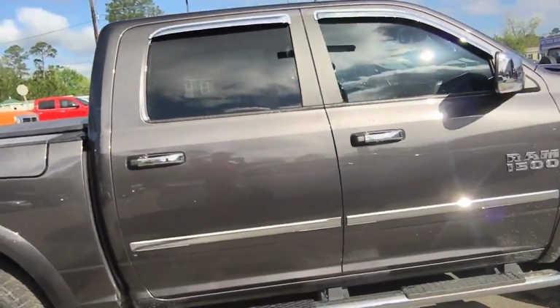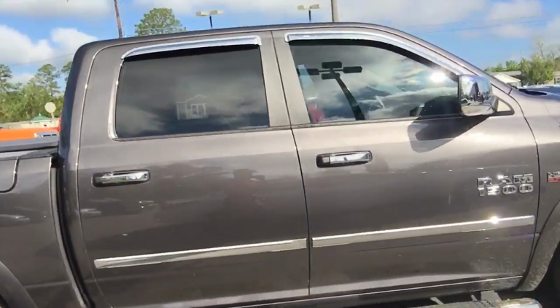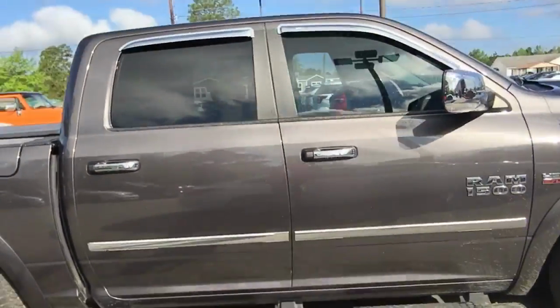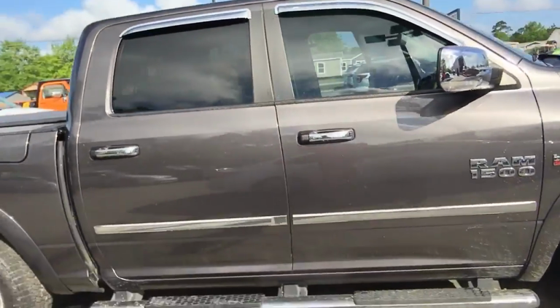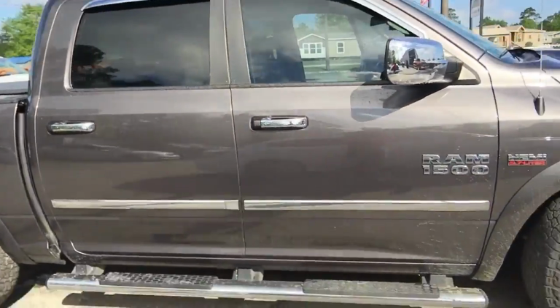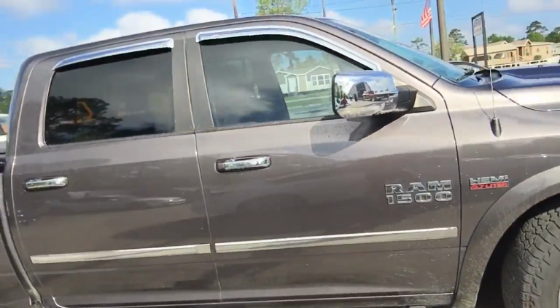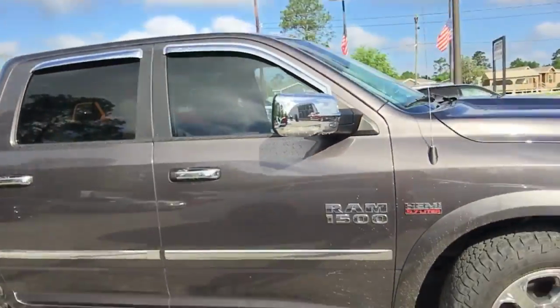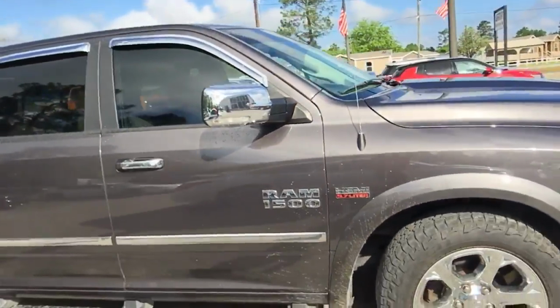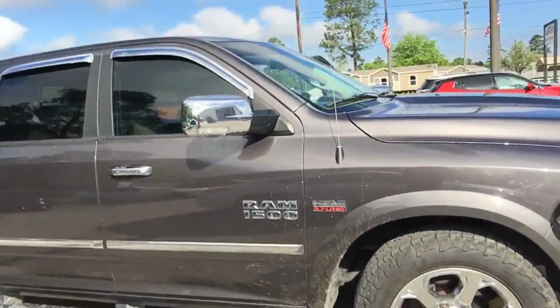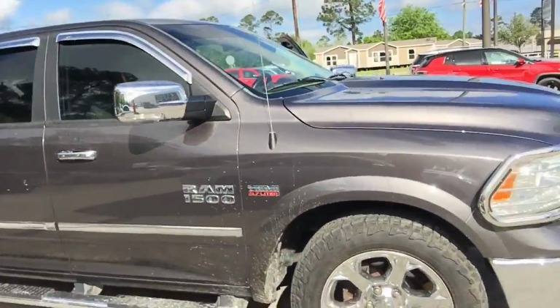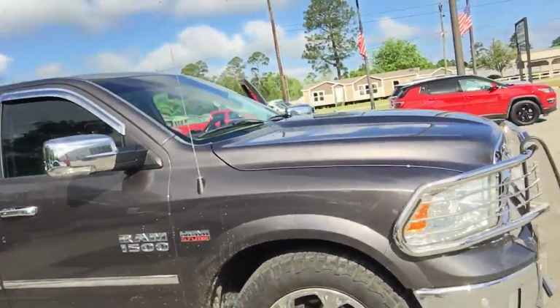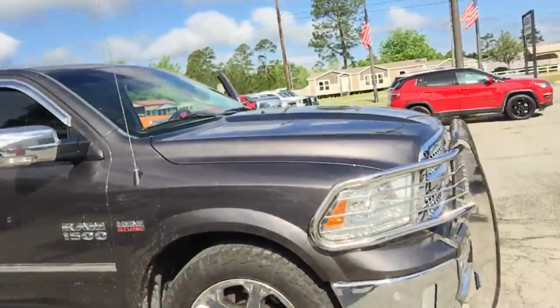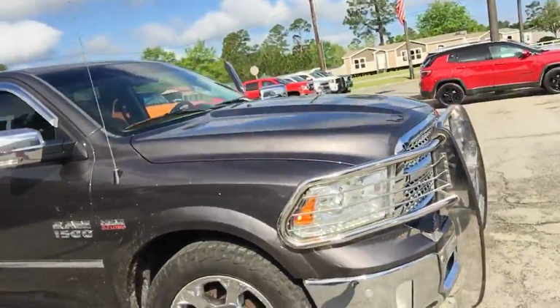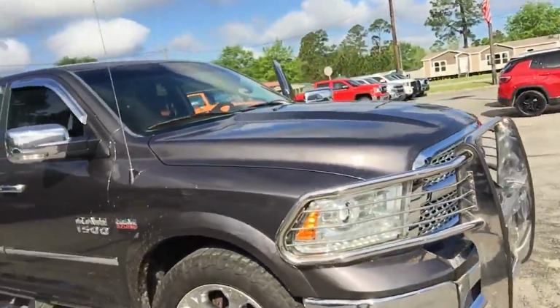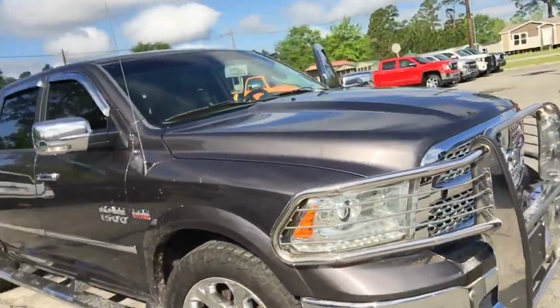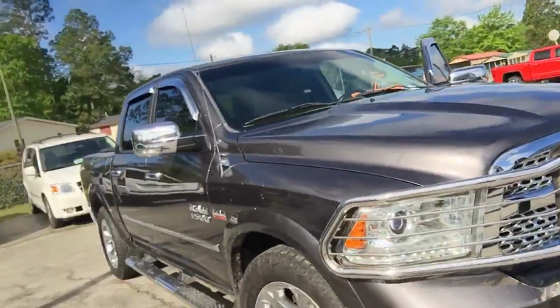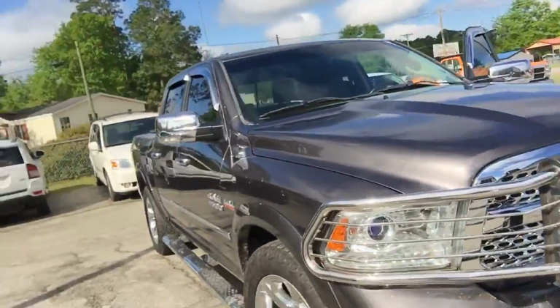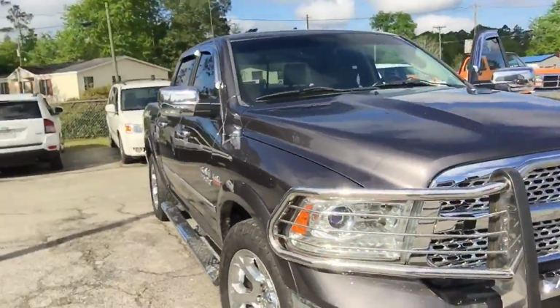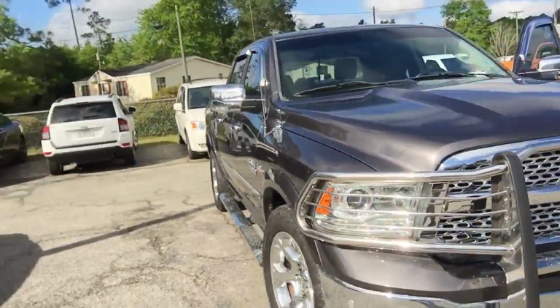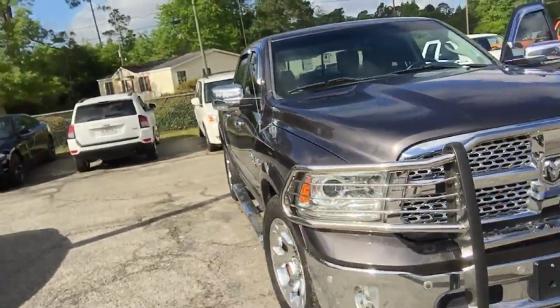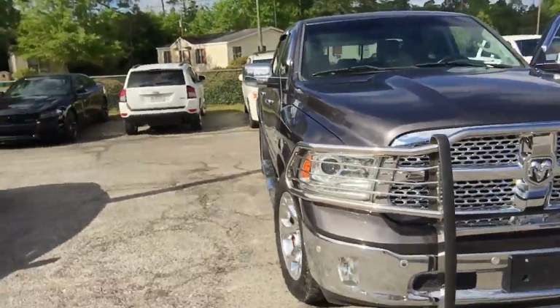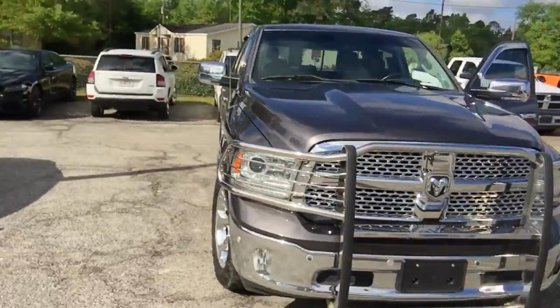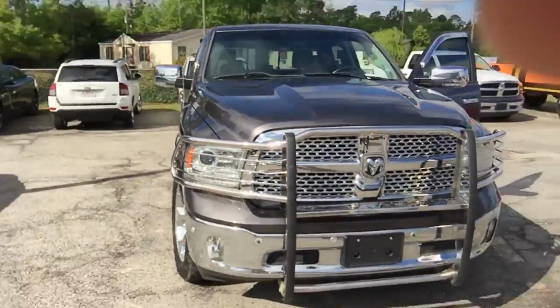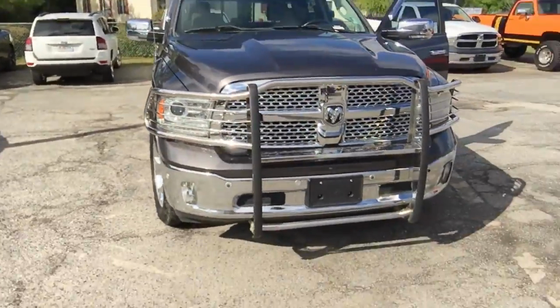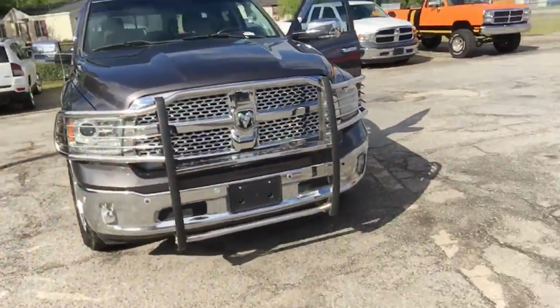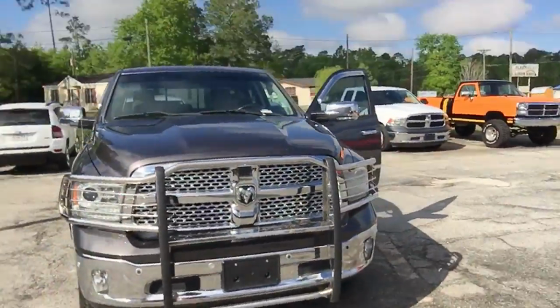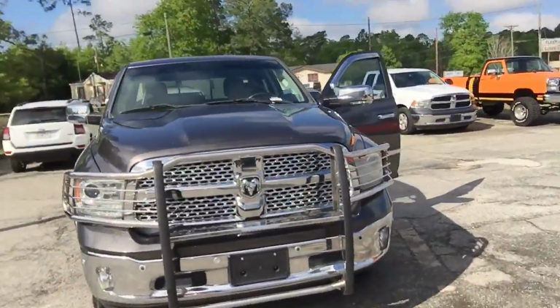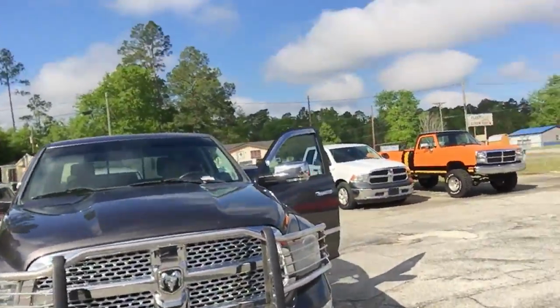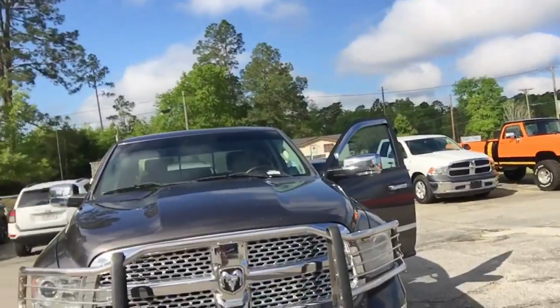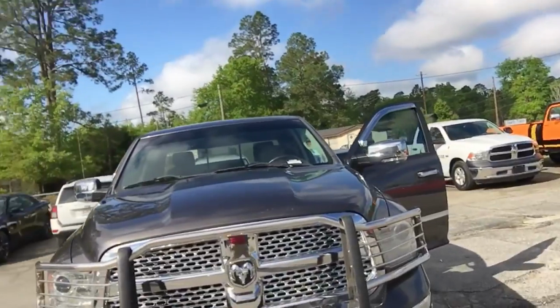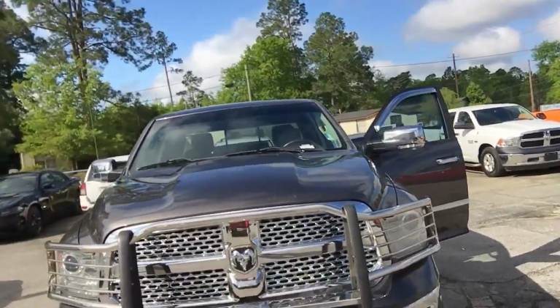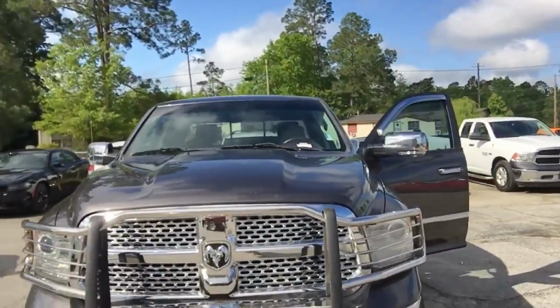5.7 liter Hemi. And there you have it, the 2015 Ram 1500.